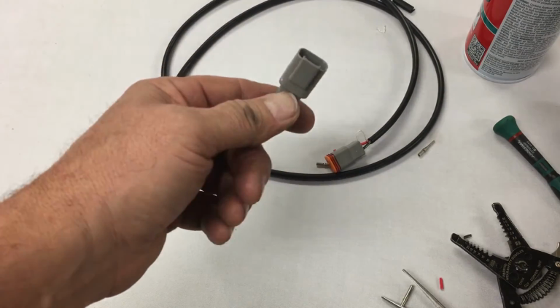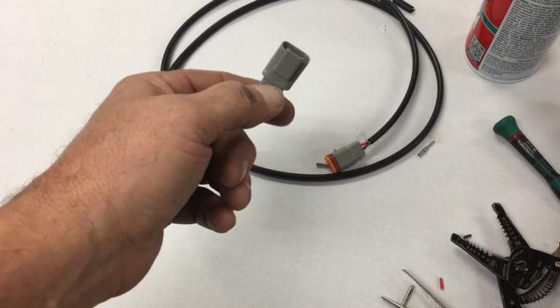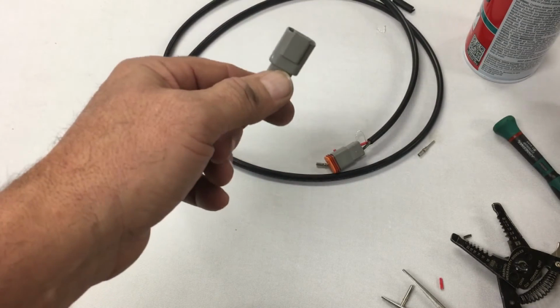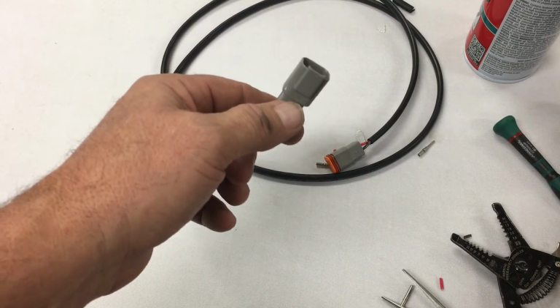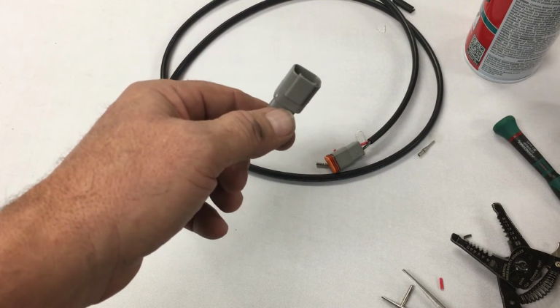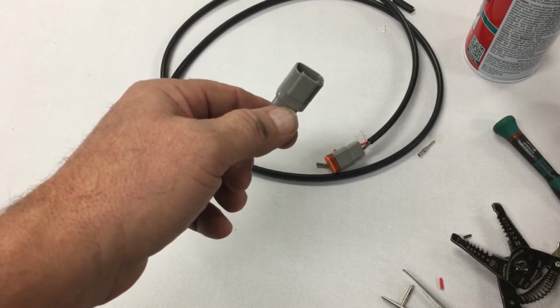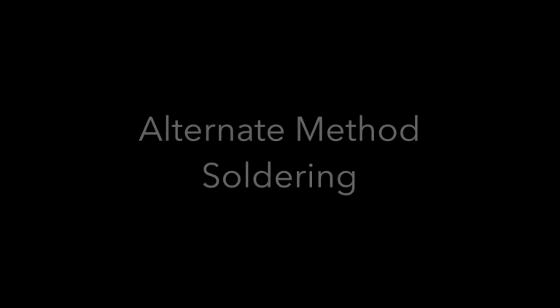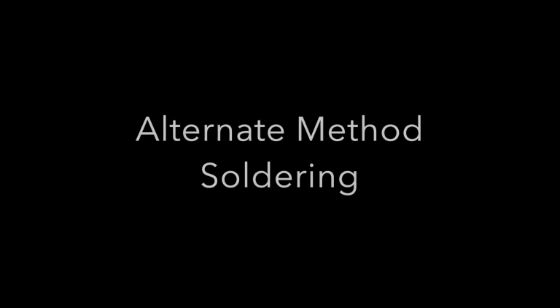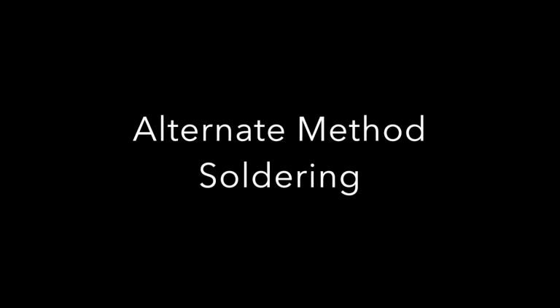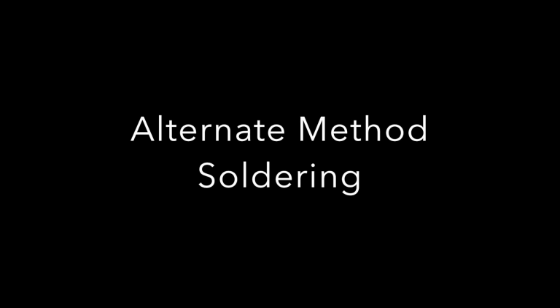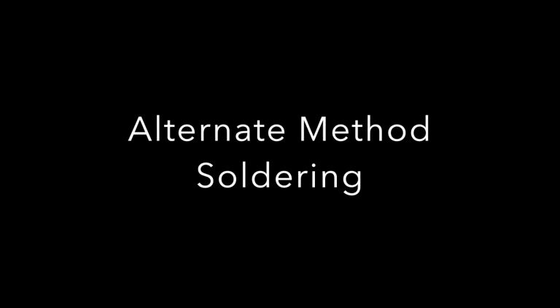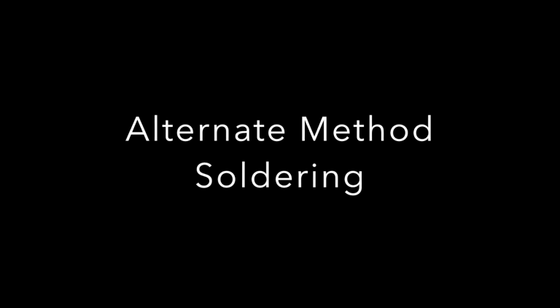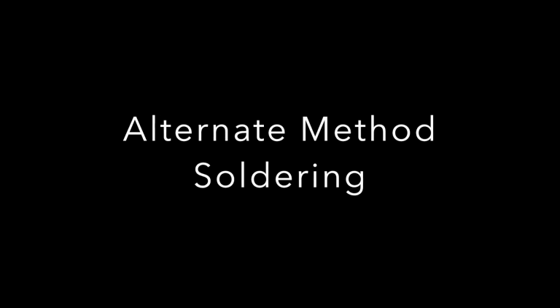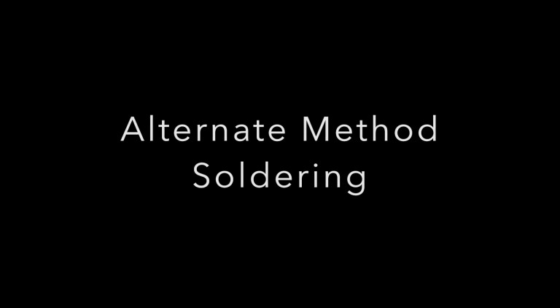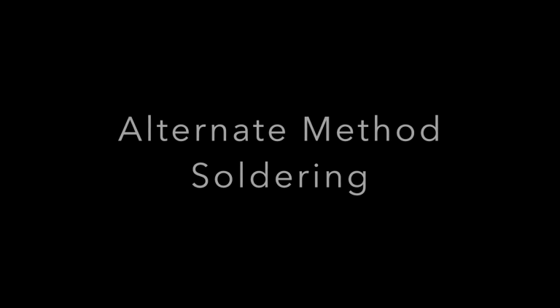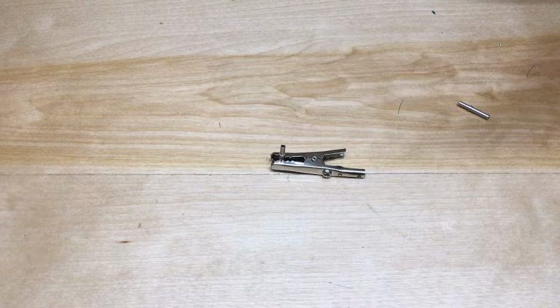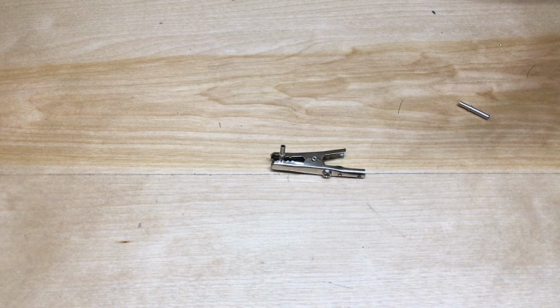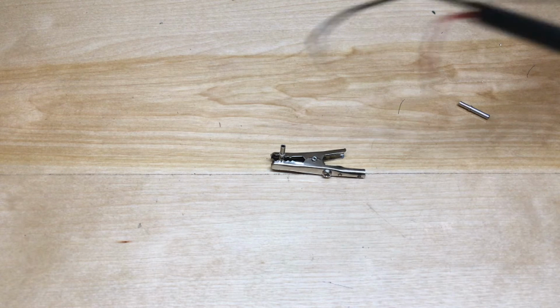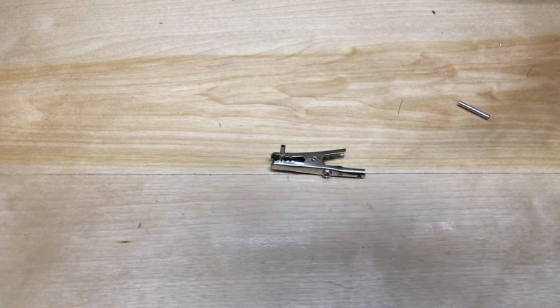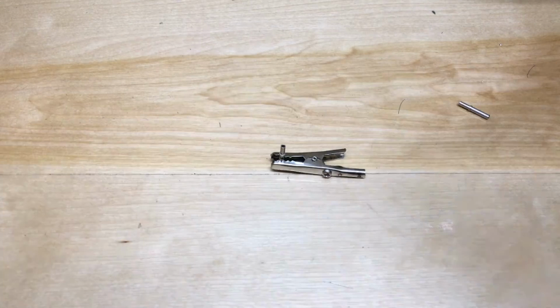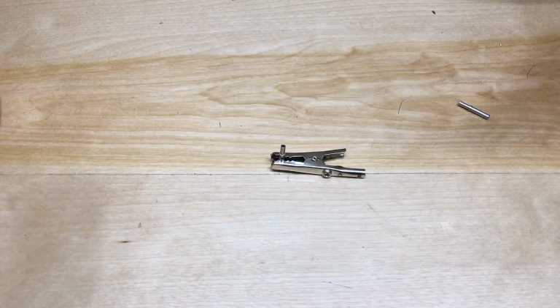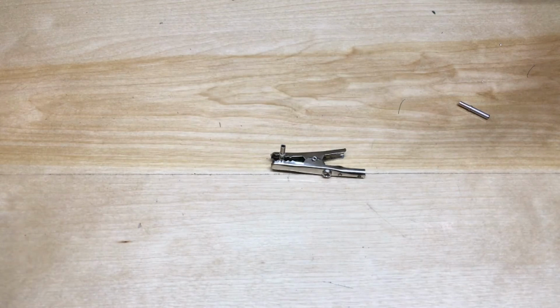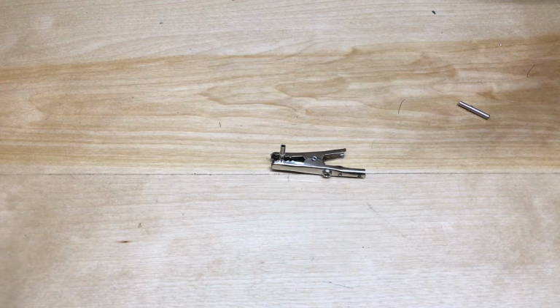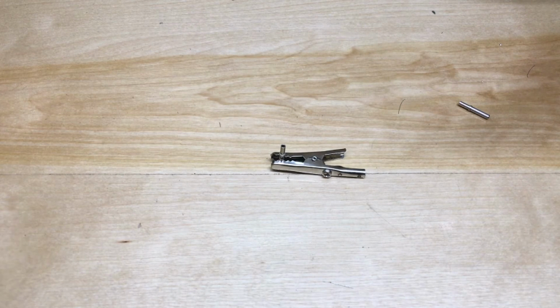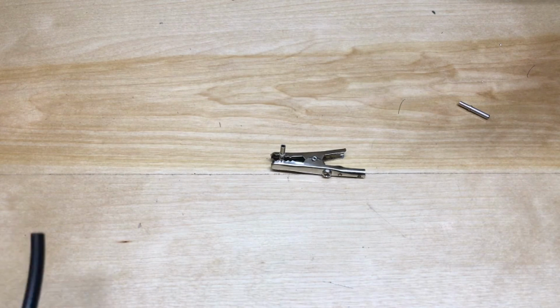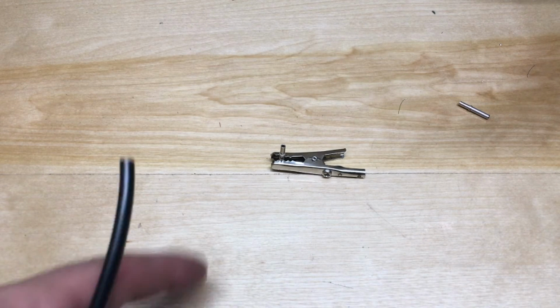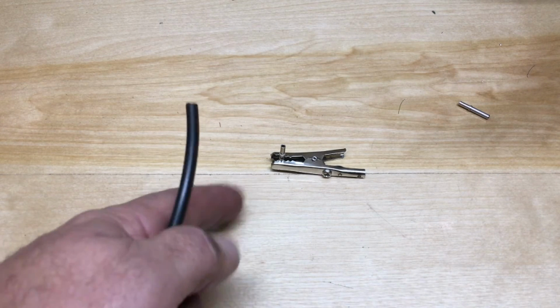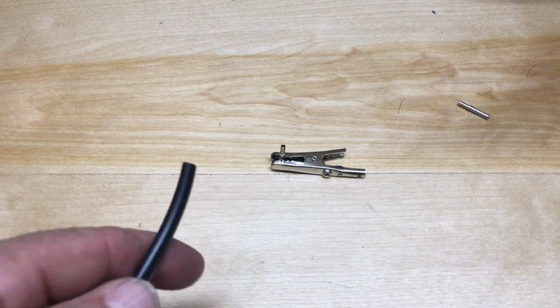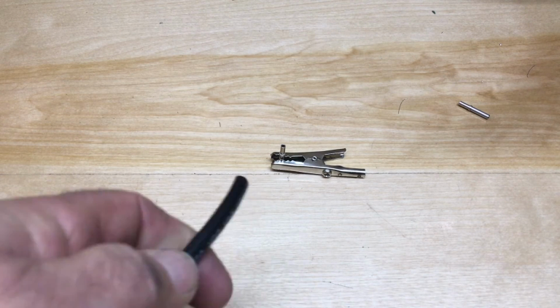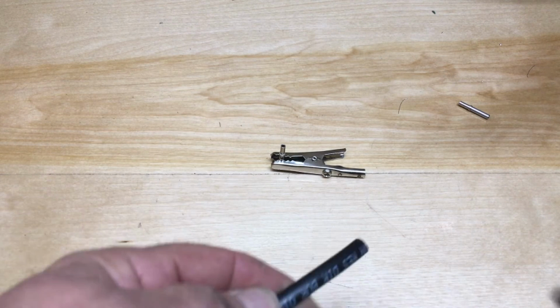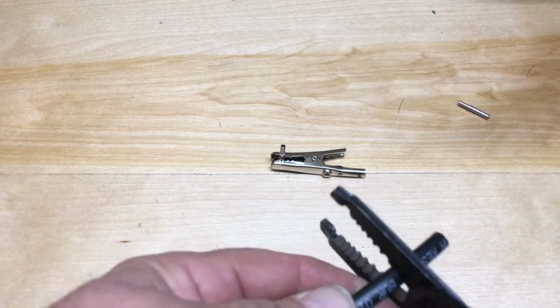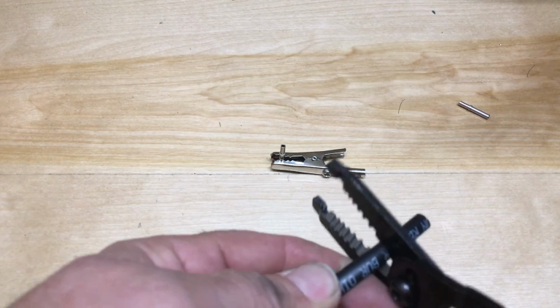I will also show you the alternate way. There's an alternative way to actually installing these pins, and that is to solder it.